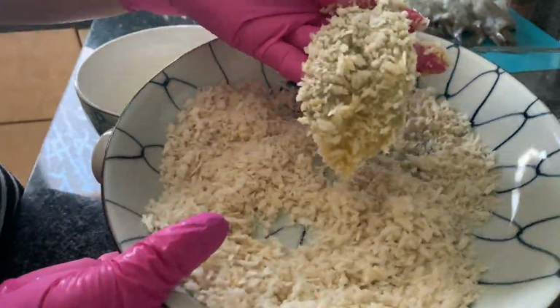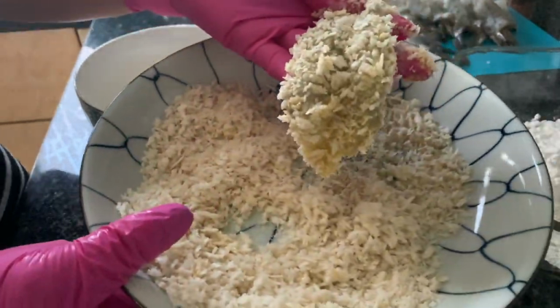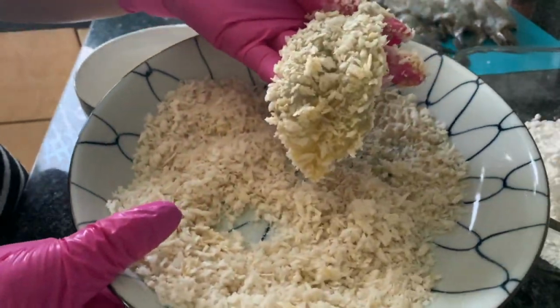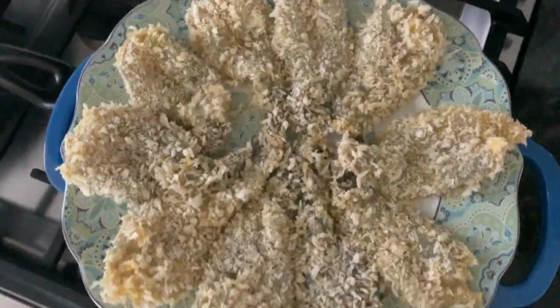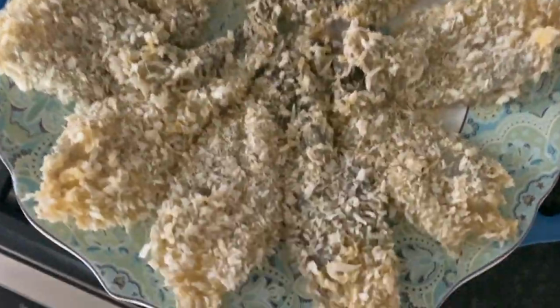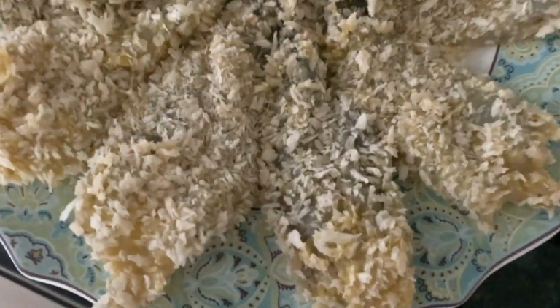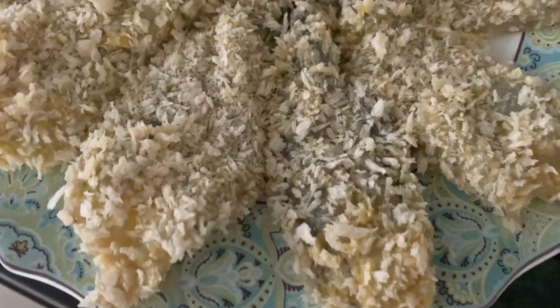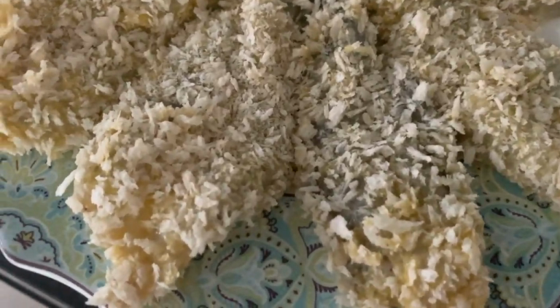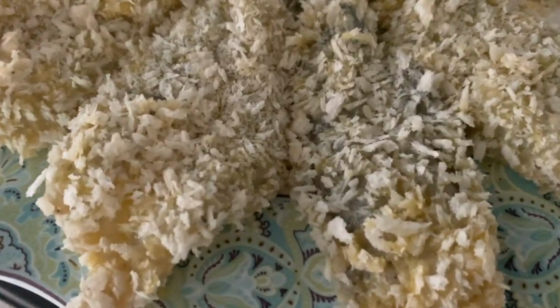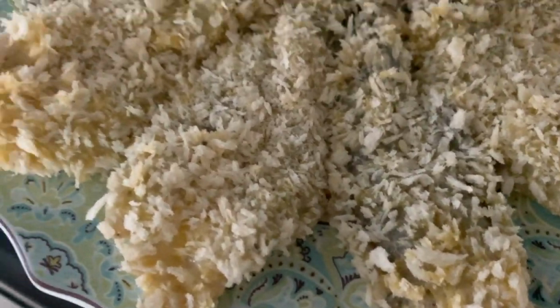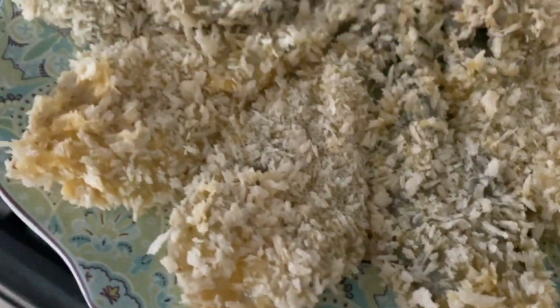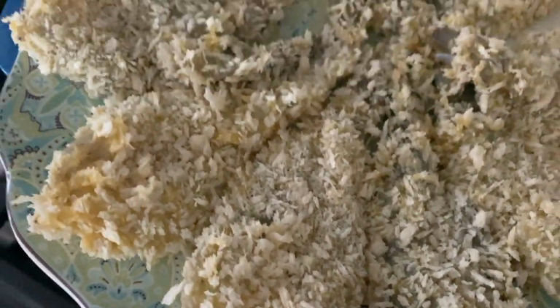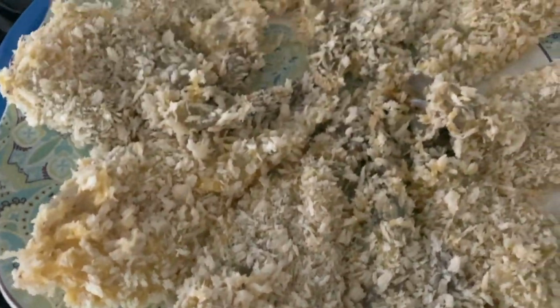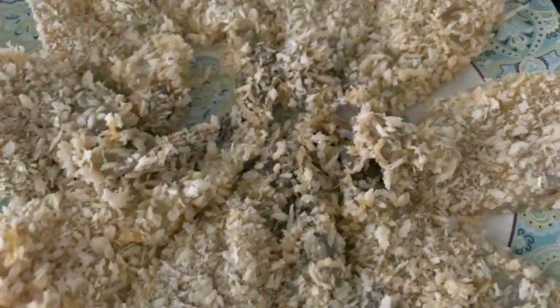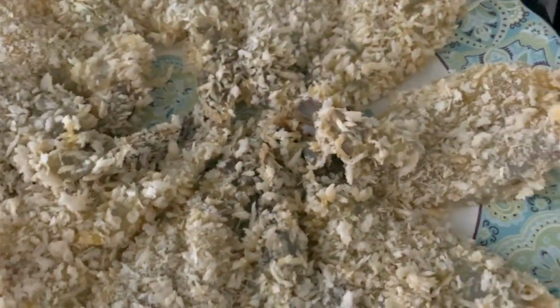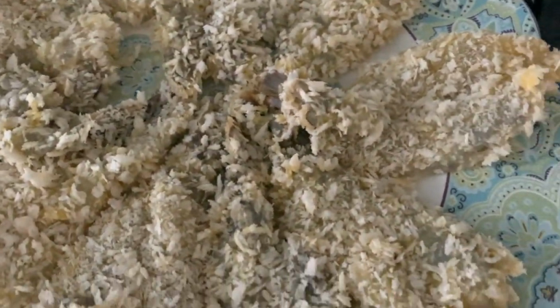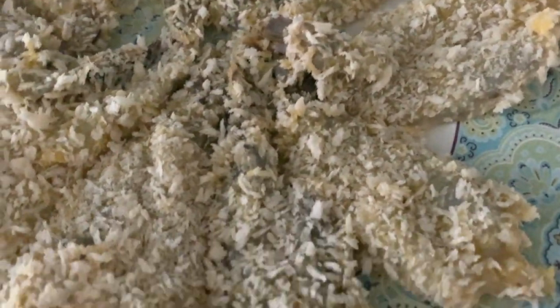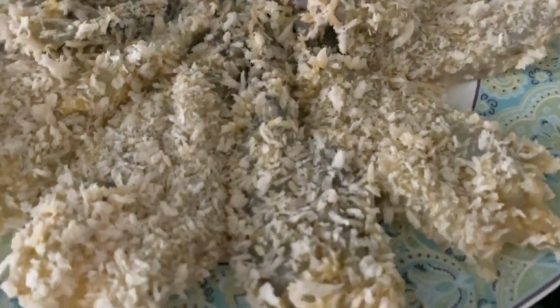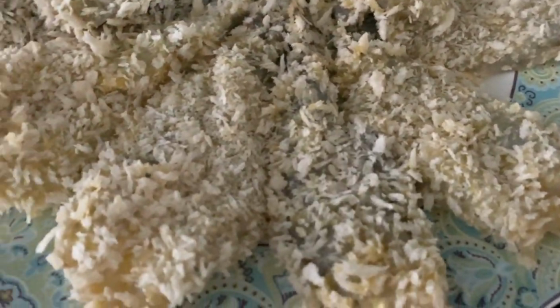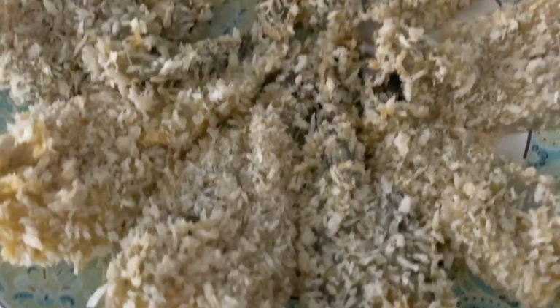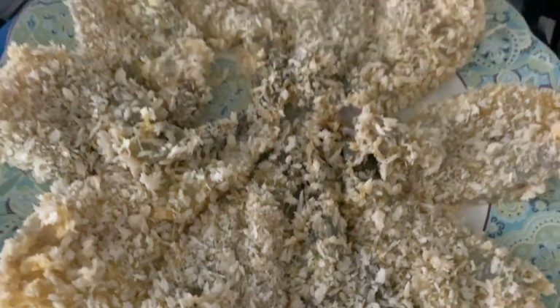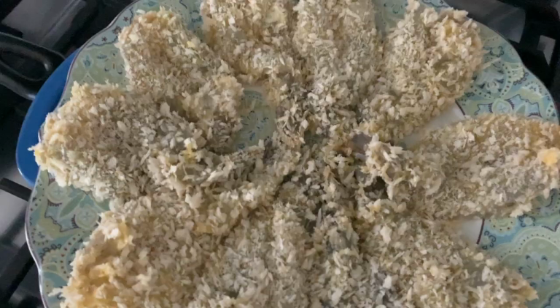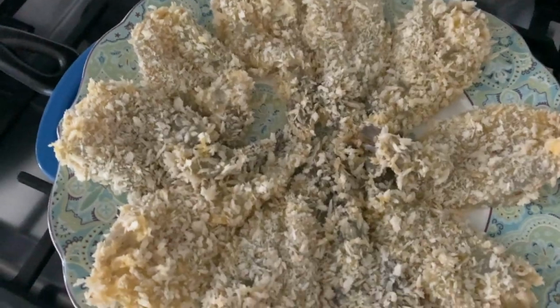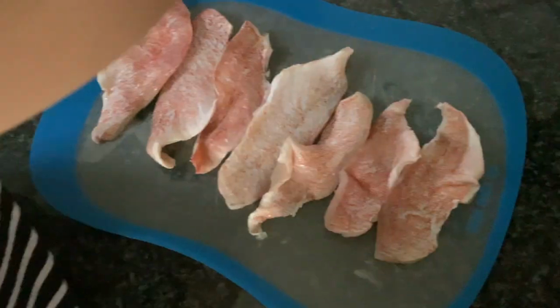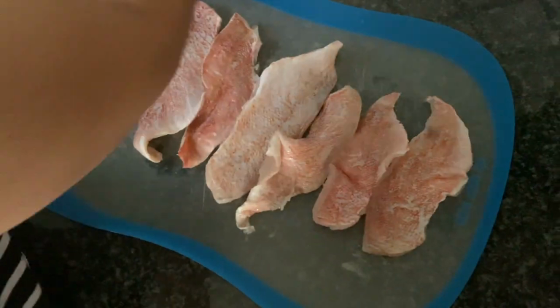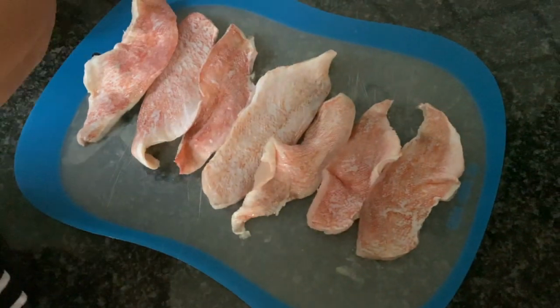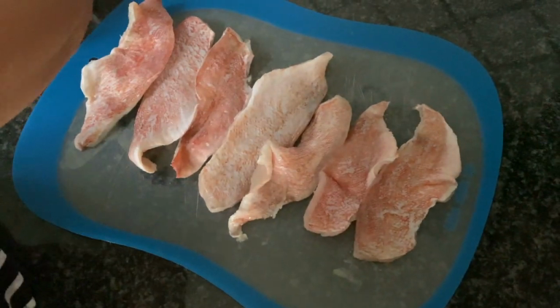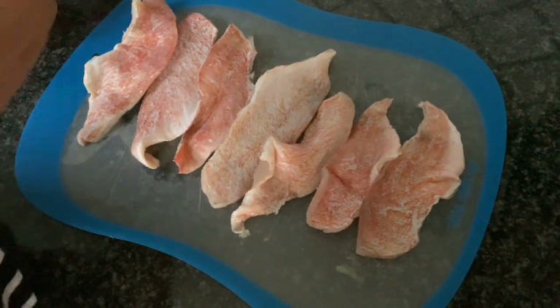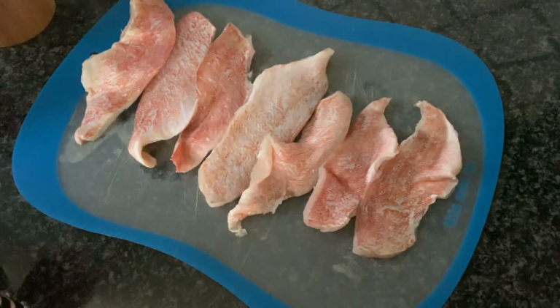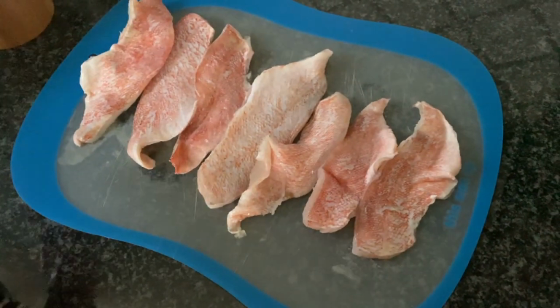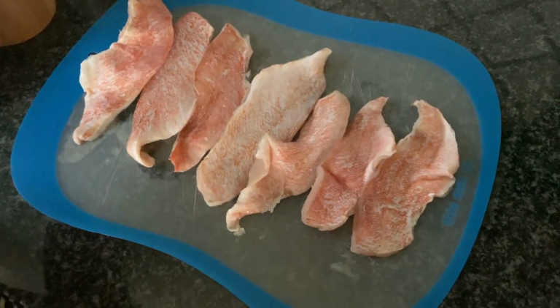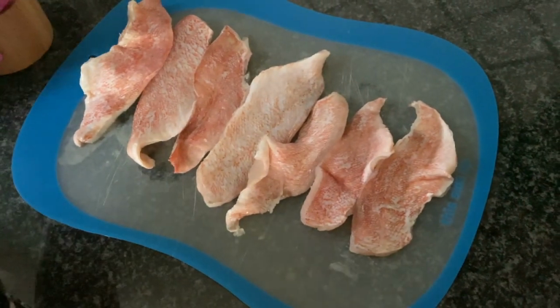Repeat the process for all the shrimp. This is what the shrimp looks like when it's dry. Don't stack them on top of each other because then they're going to start to get soggy.